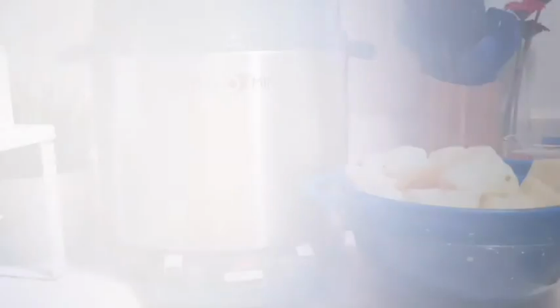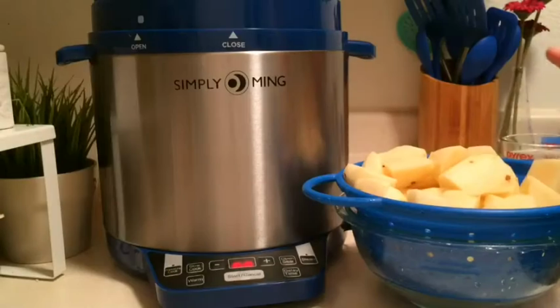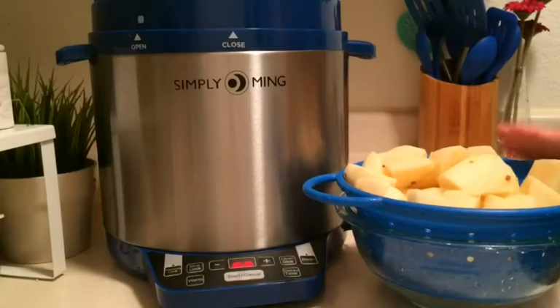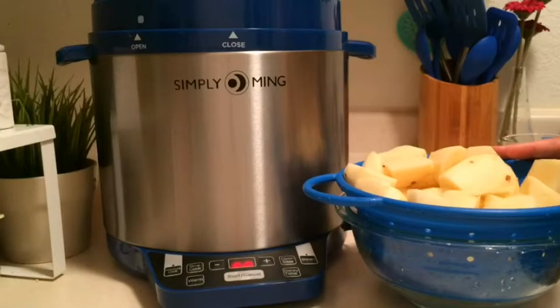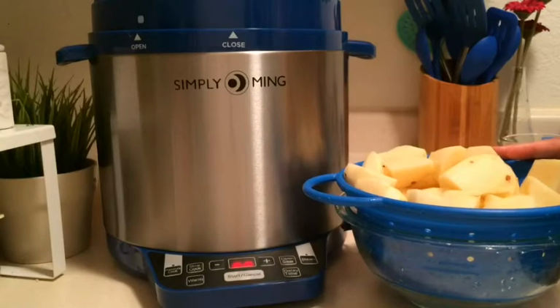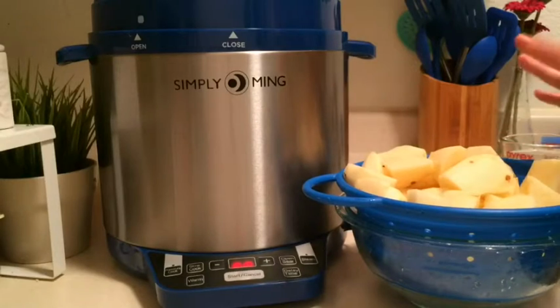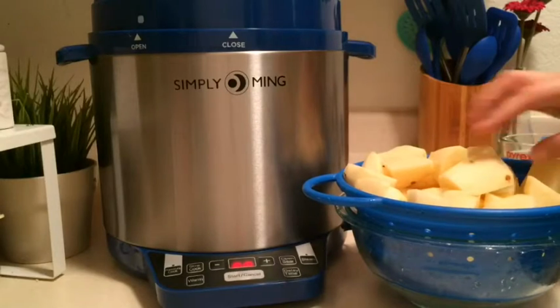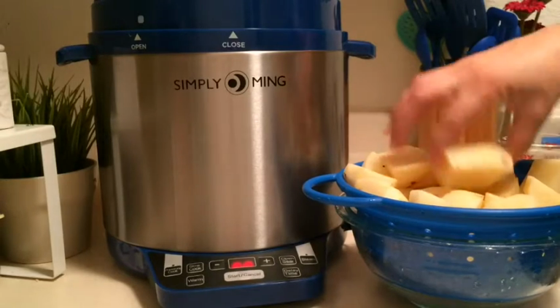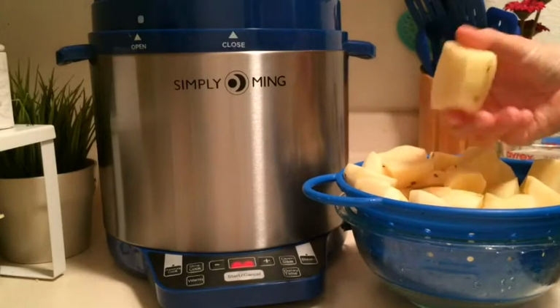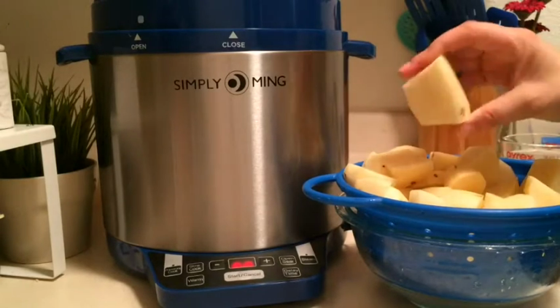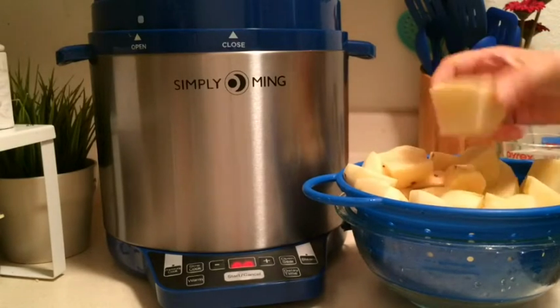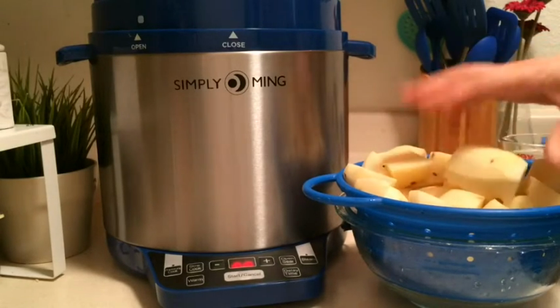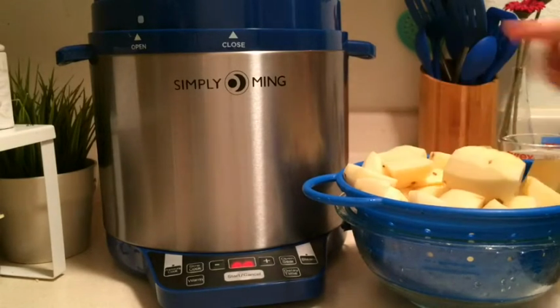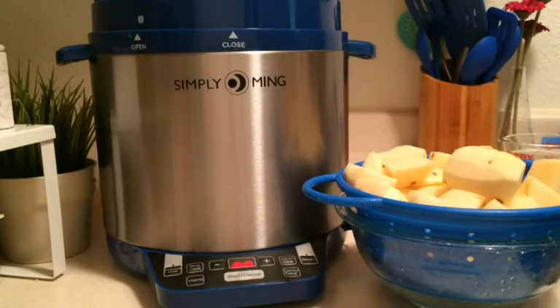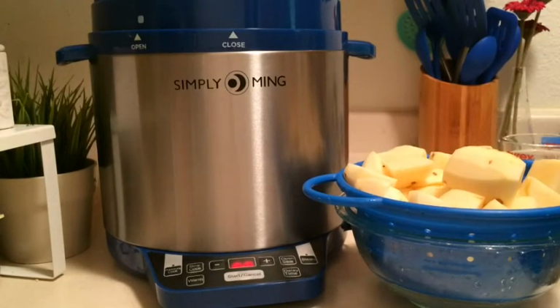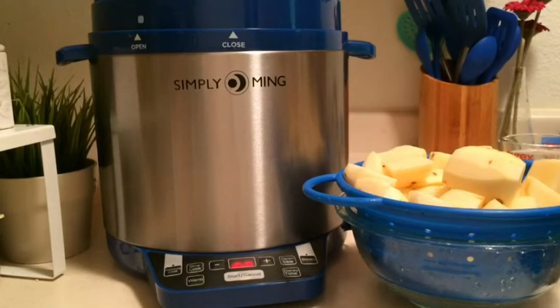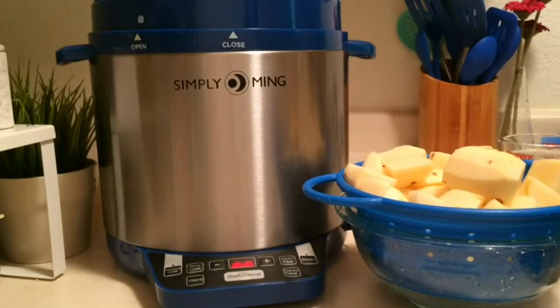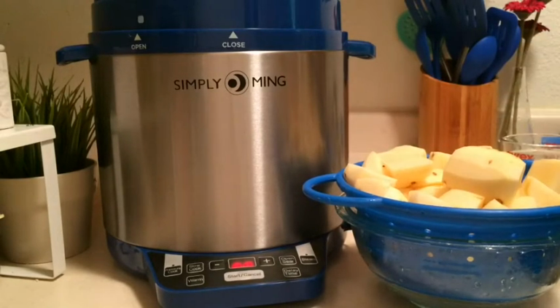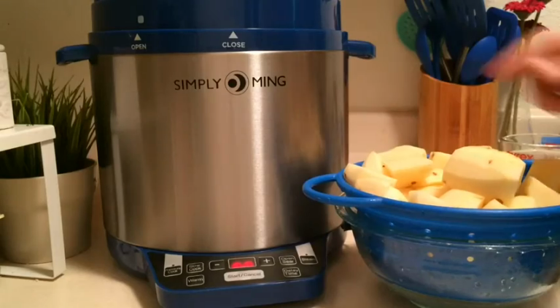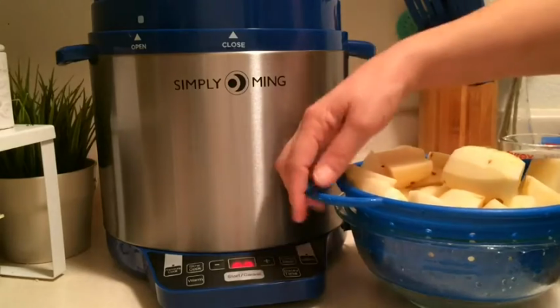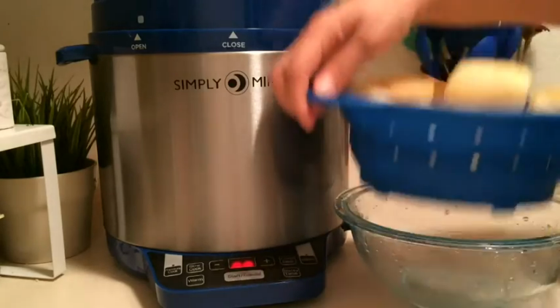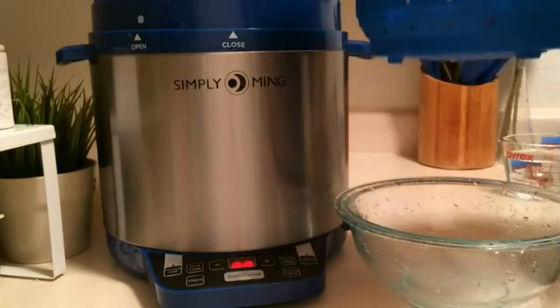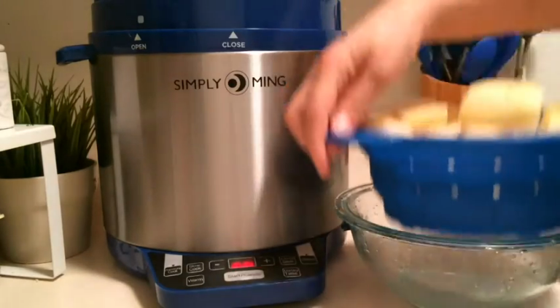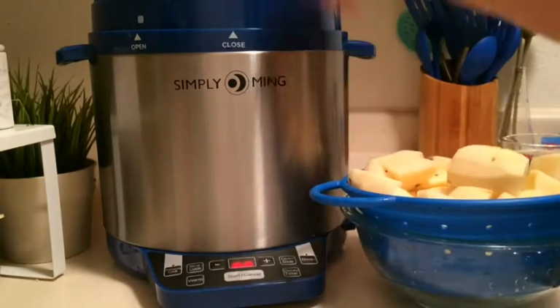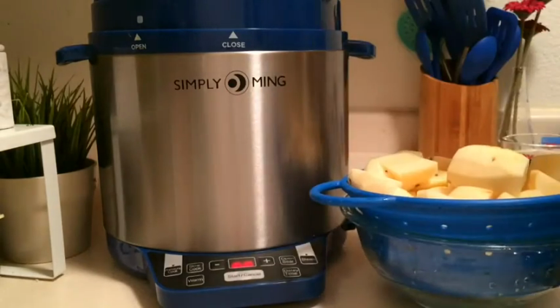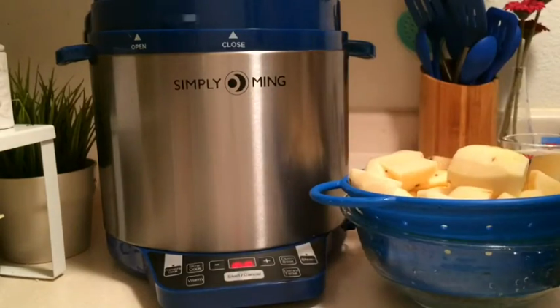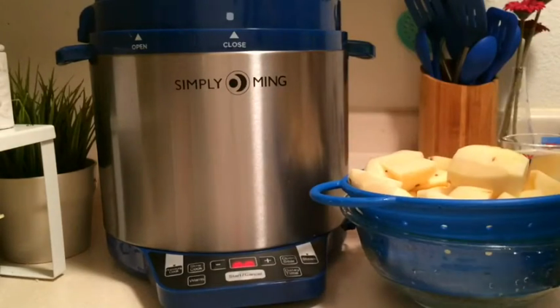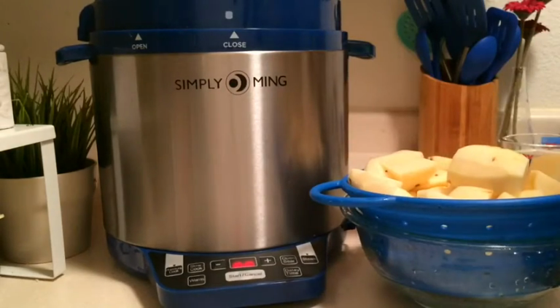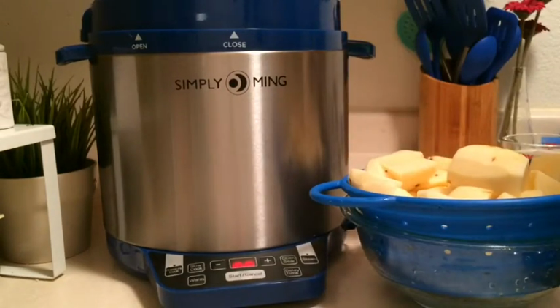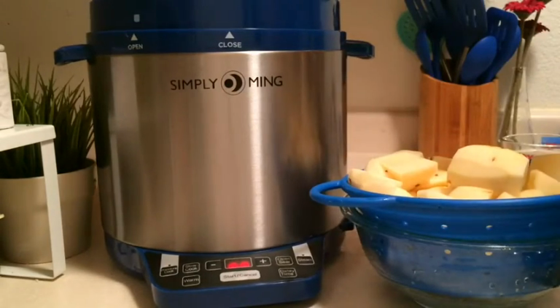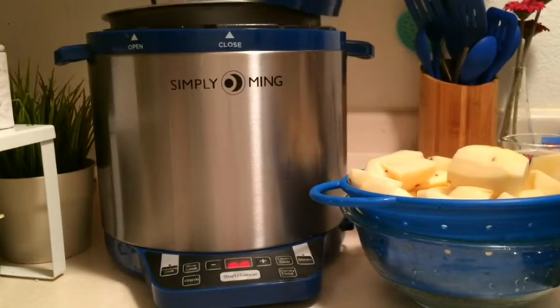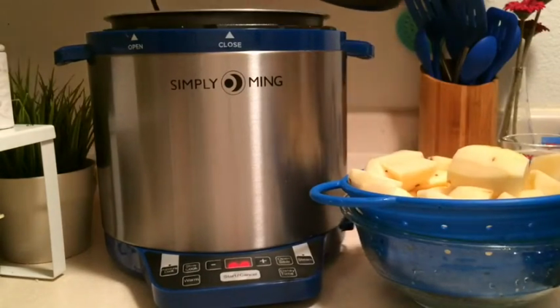The potatoes have been peeled, sliced into chunks. I usually leave them in a bowl of cold water while I'm working on them. So I've got them drained here and I'm going to get ready to put them in.